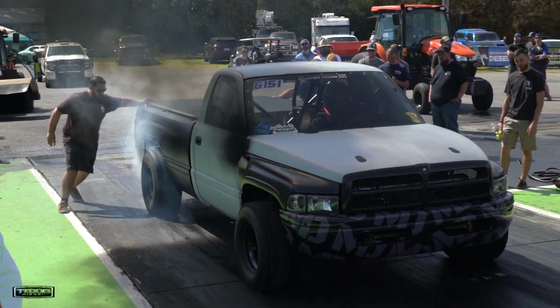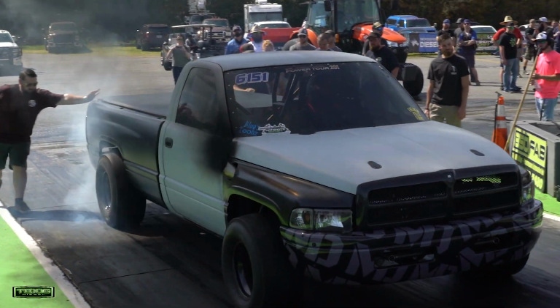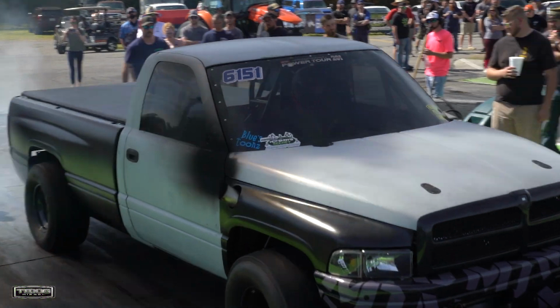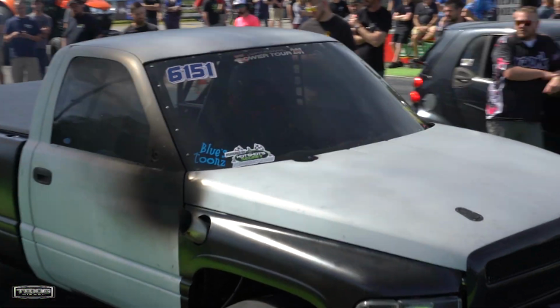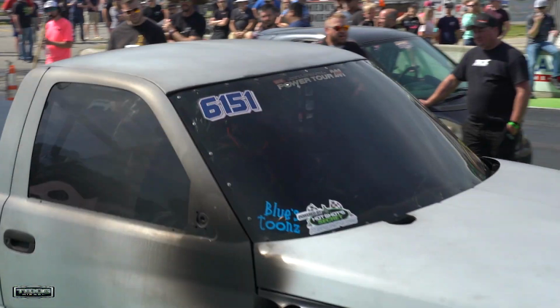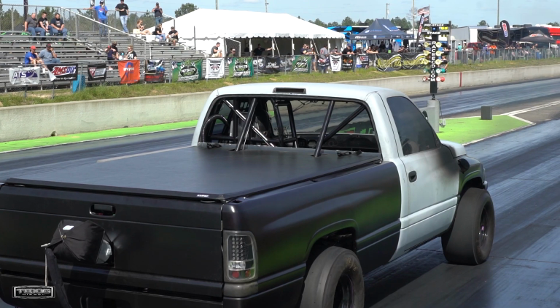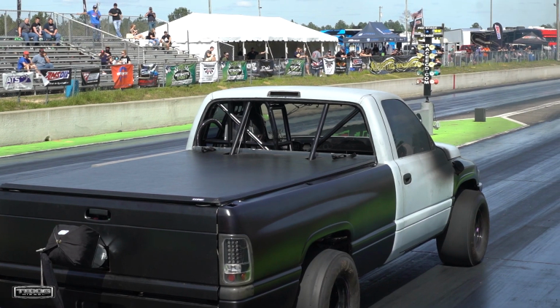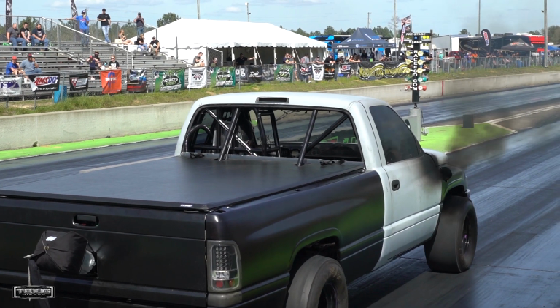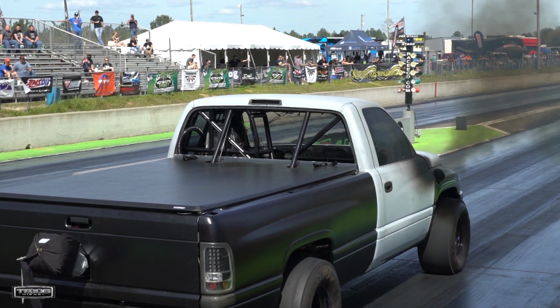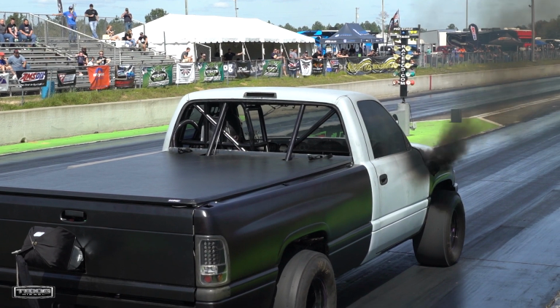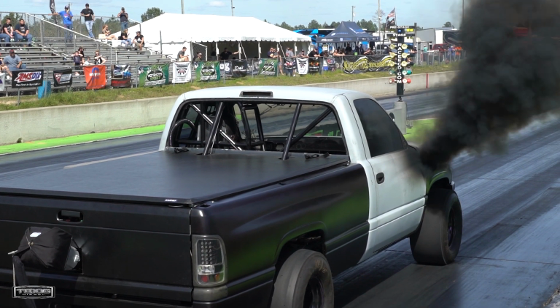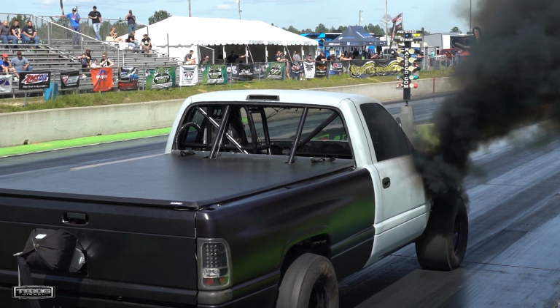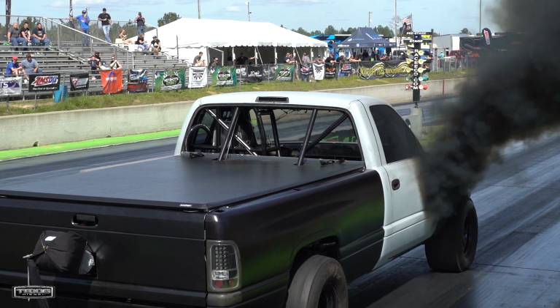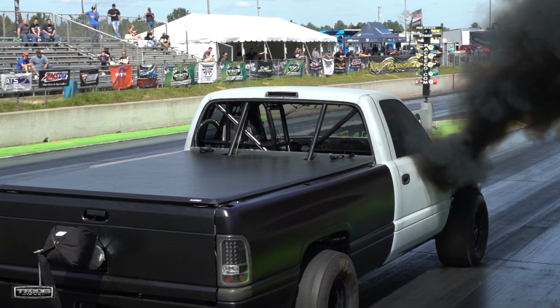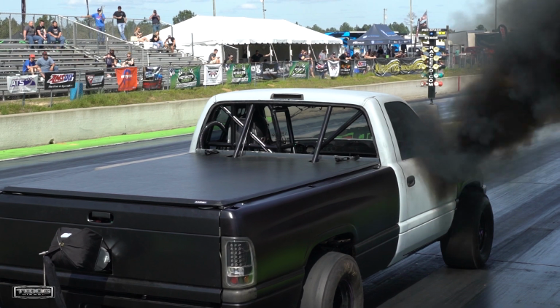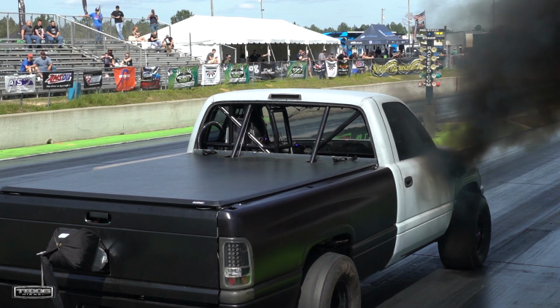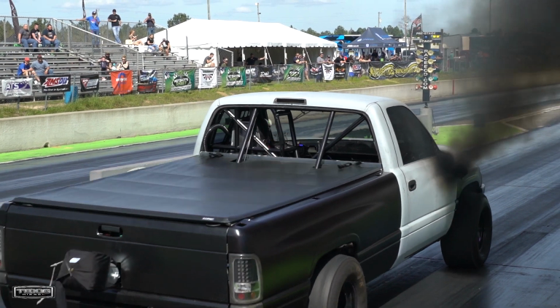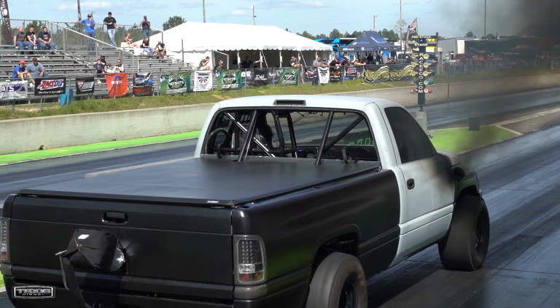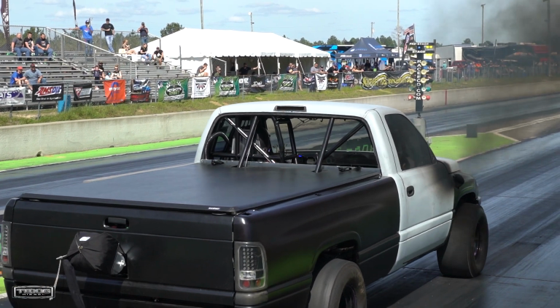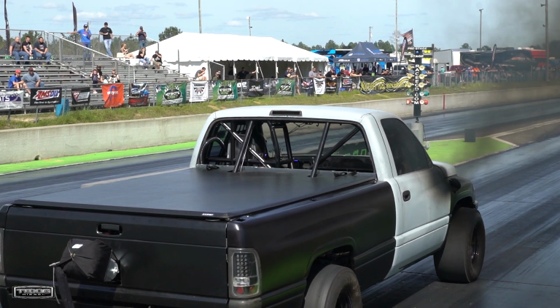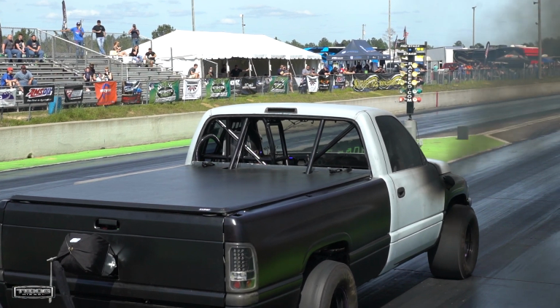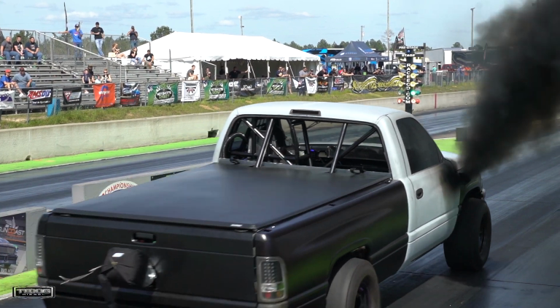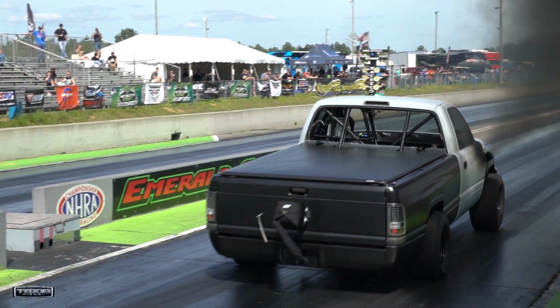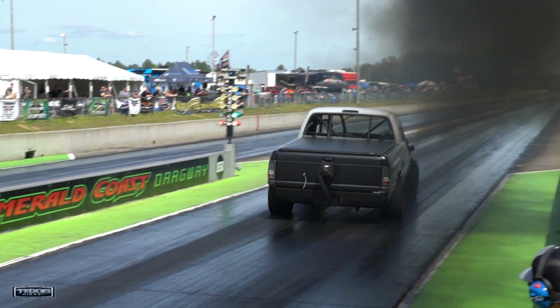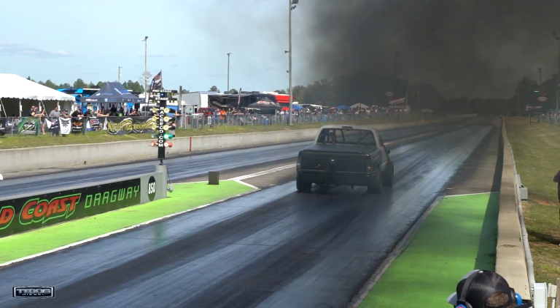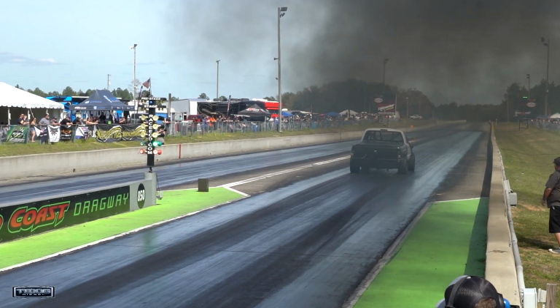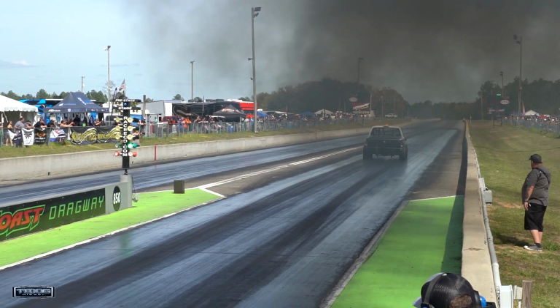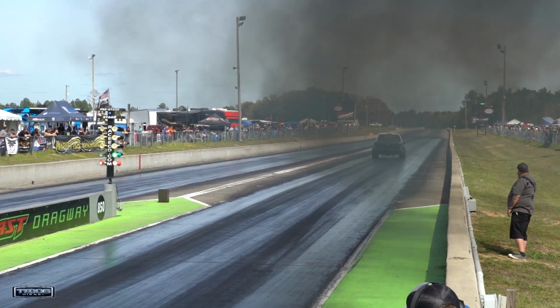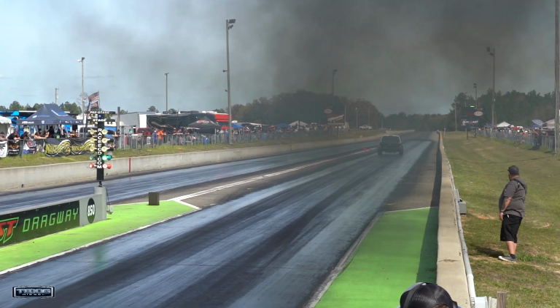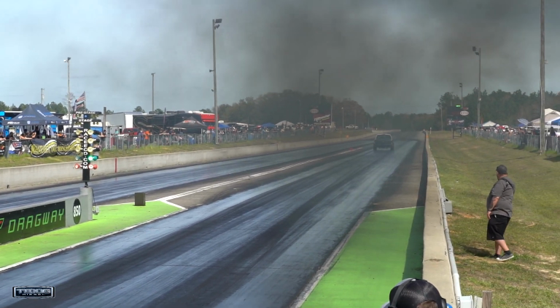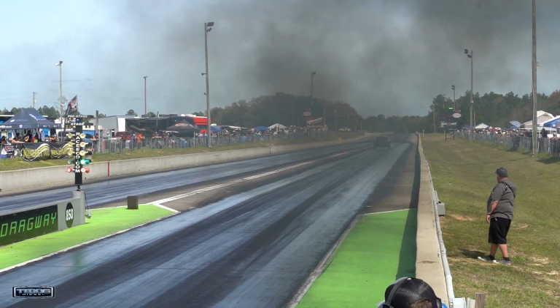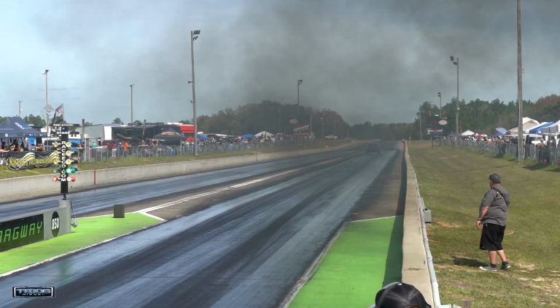We're cracking the gates open and it's still trying to make way too much boost. So we're probably going to have to jump up to a GT55 soon, but we're going to see how far we can push it. If we can go 520s or 530s on that turbo, I'd be pretty happy with it.